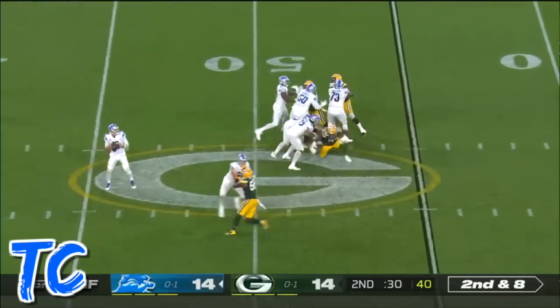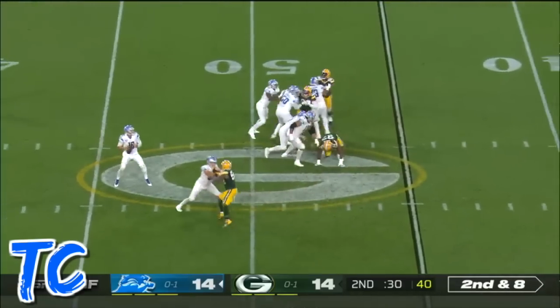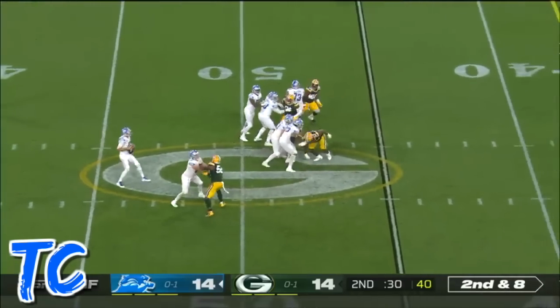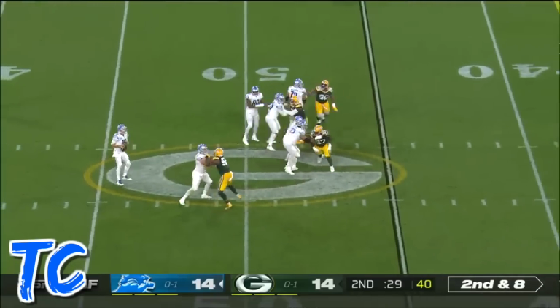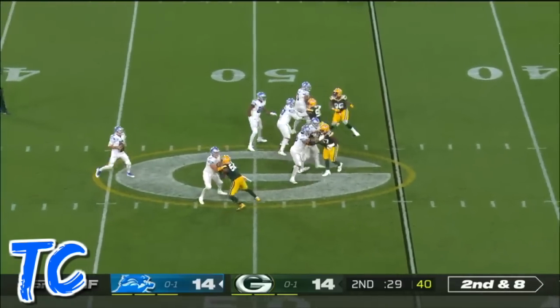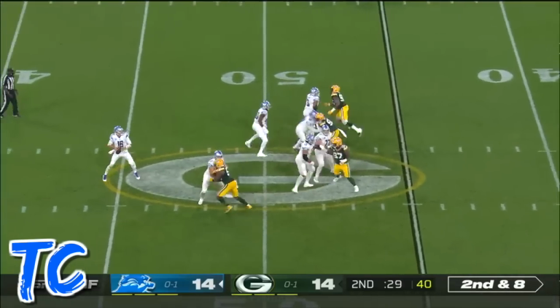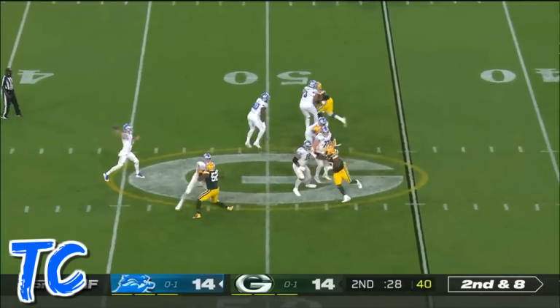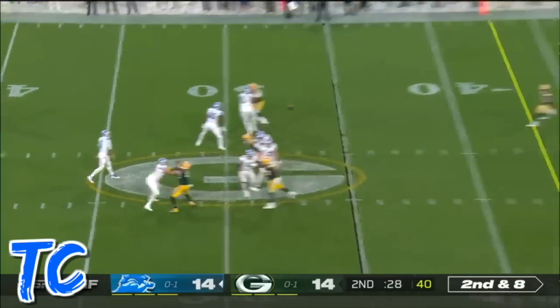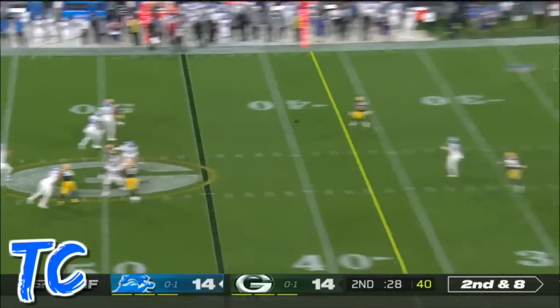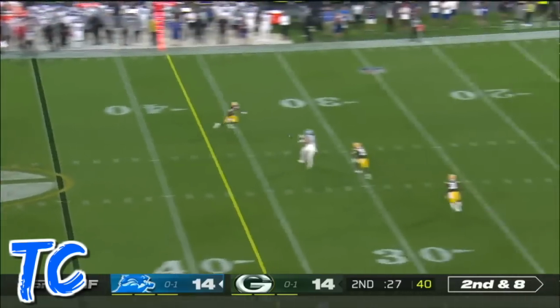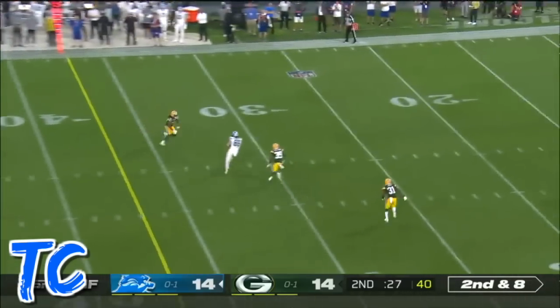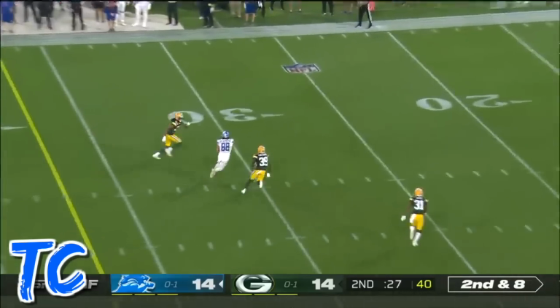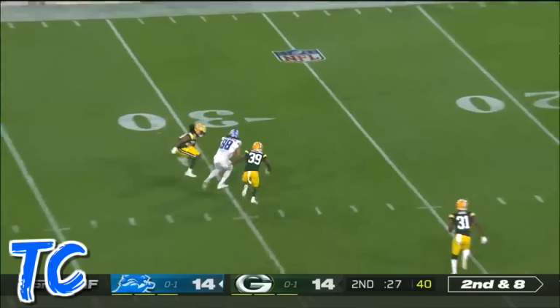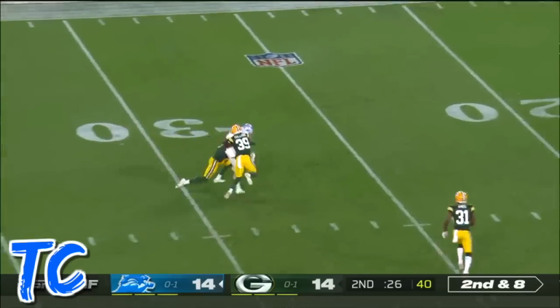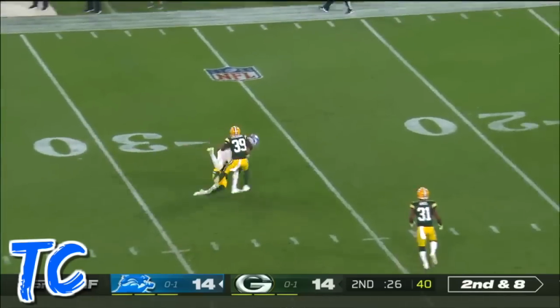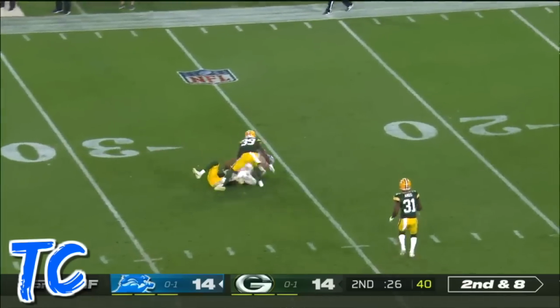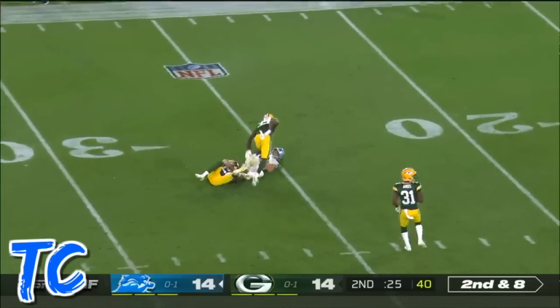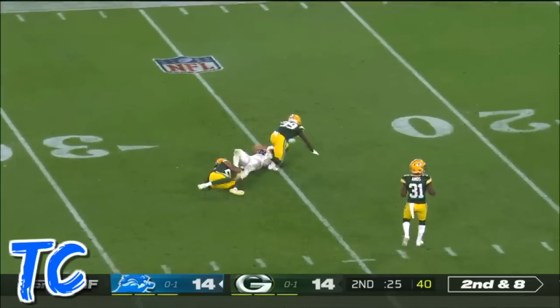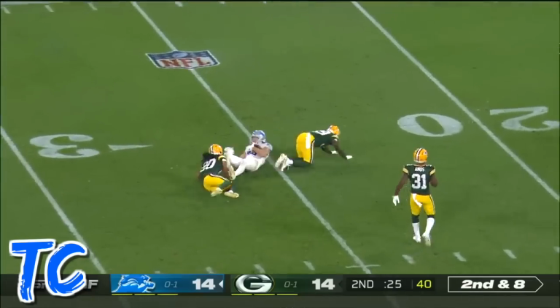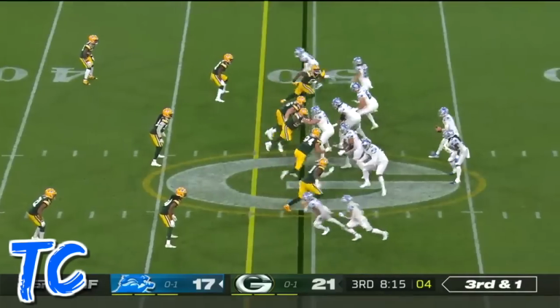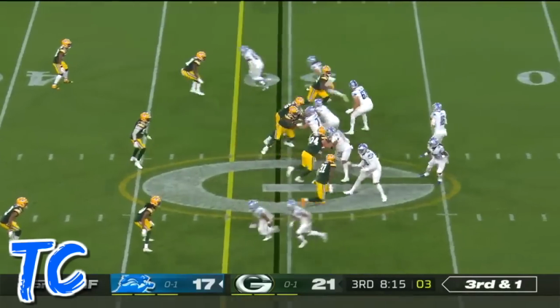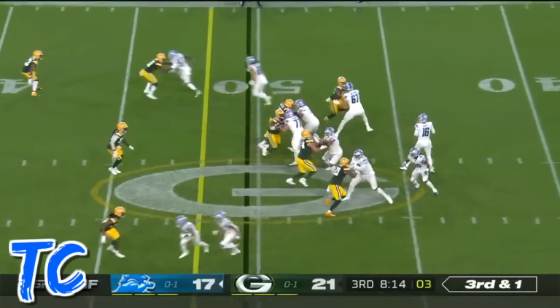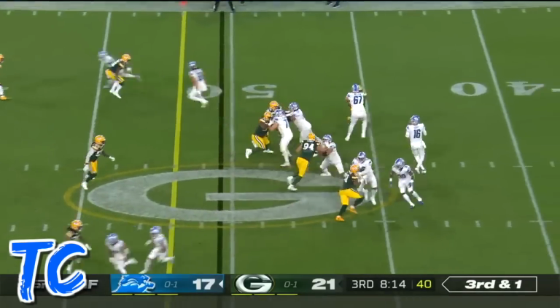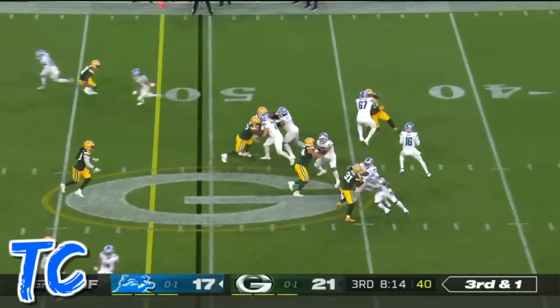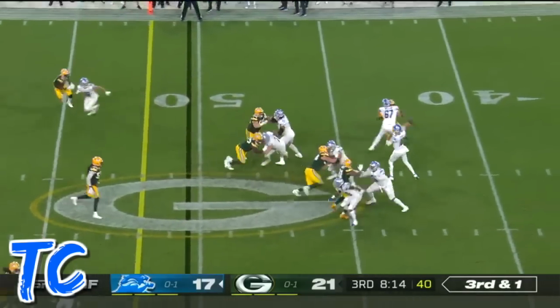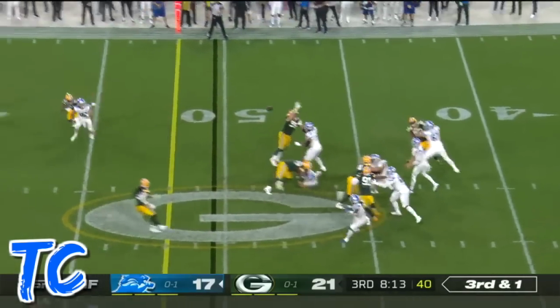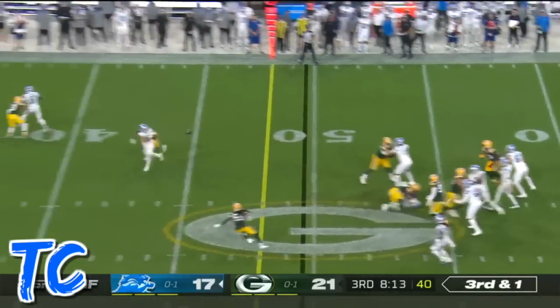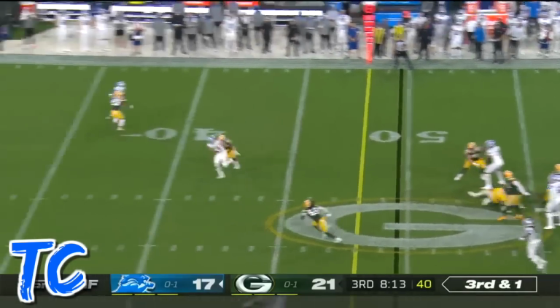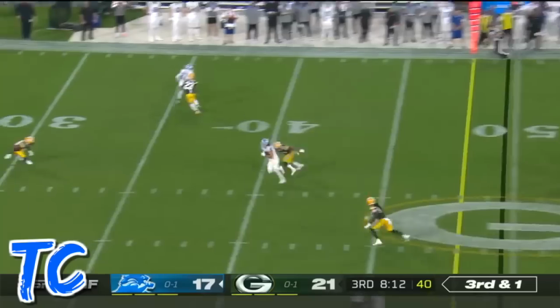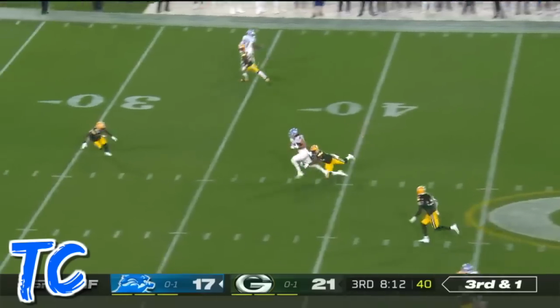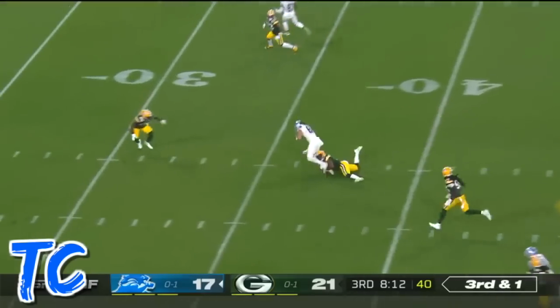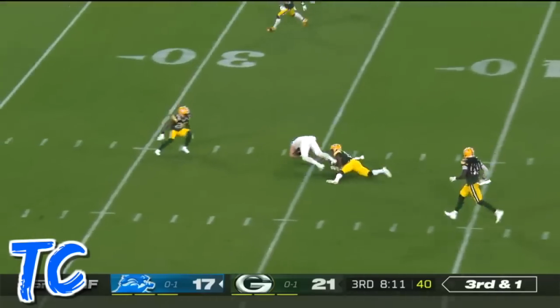Goff with good protection. Now loads and fires to TJ Hawkinson. Goff throws for it — got it.